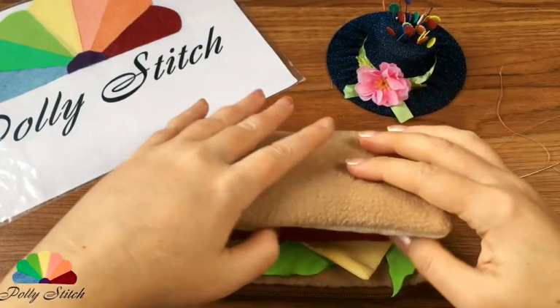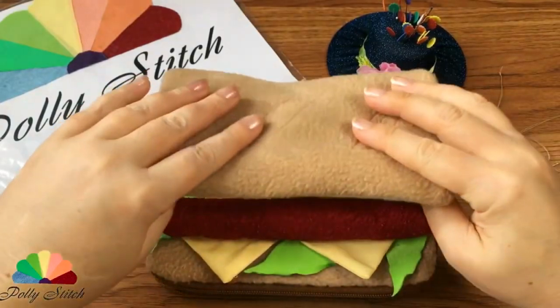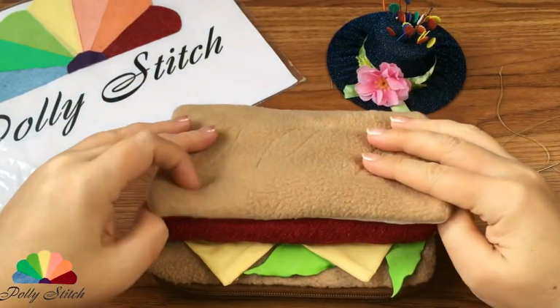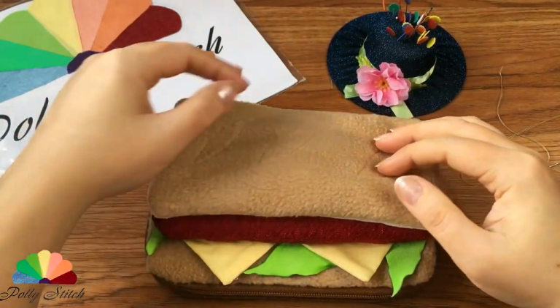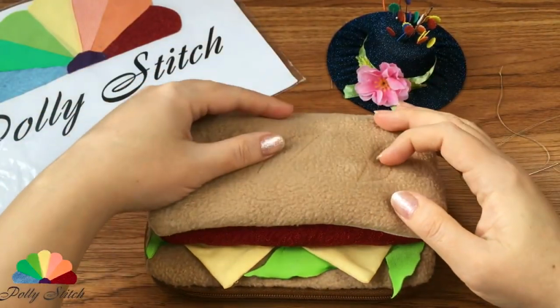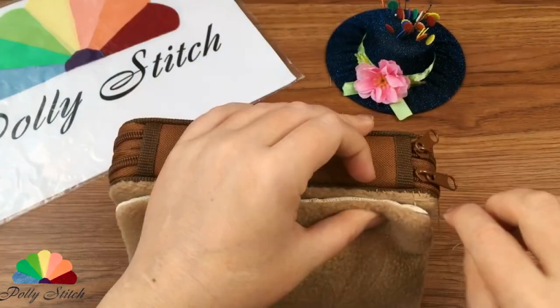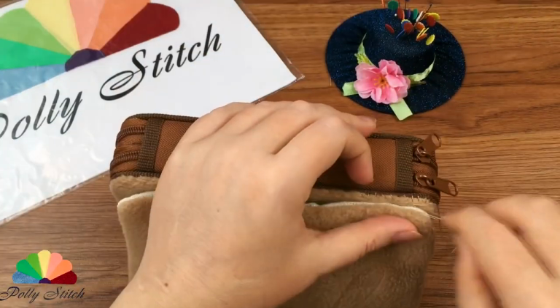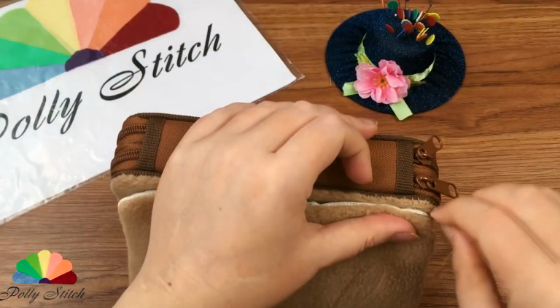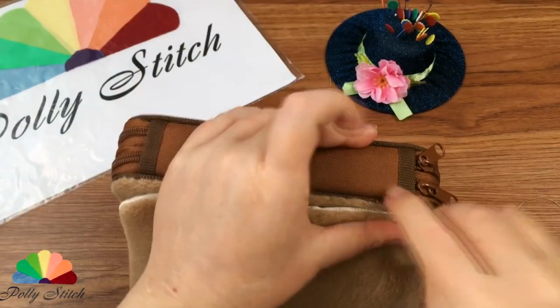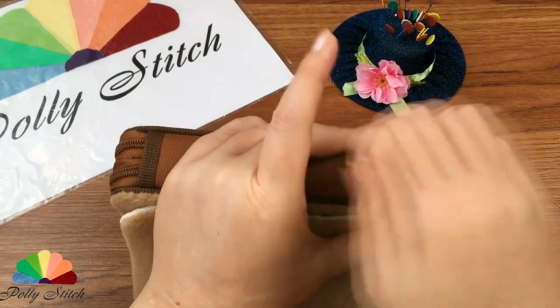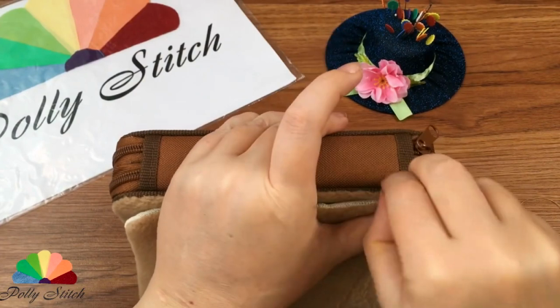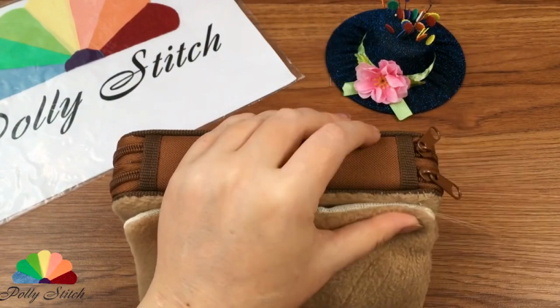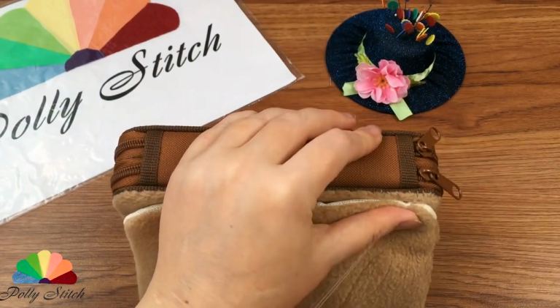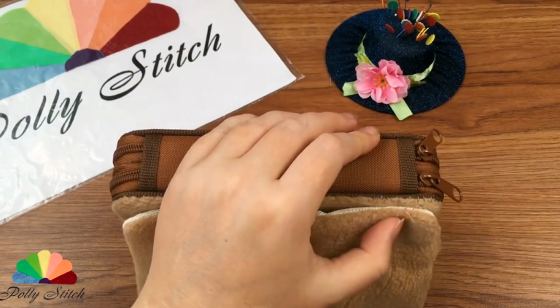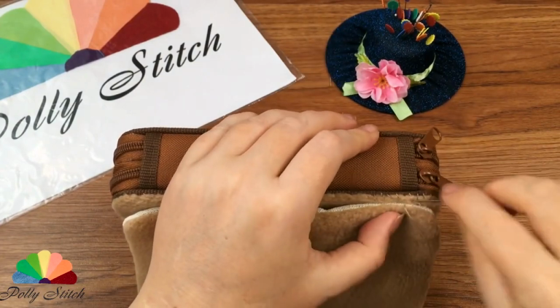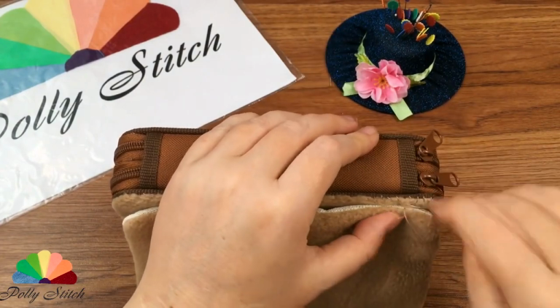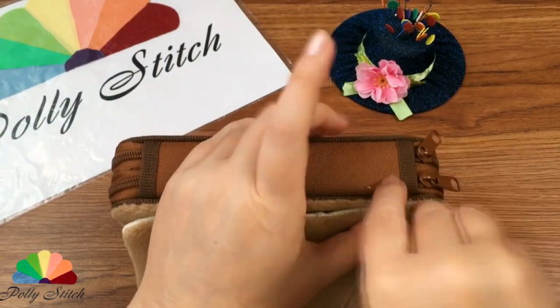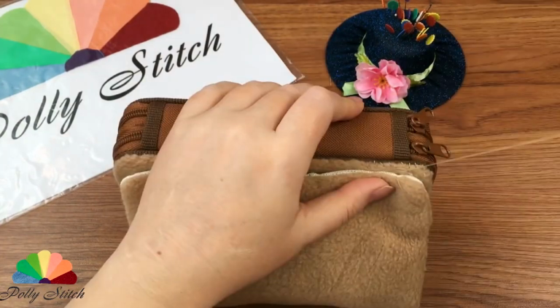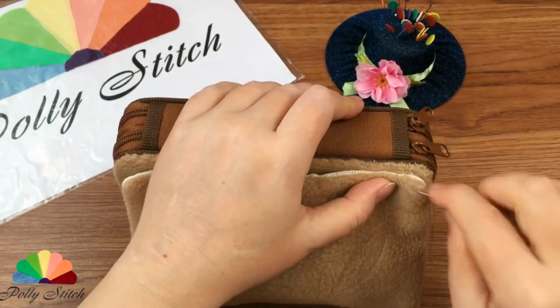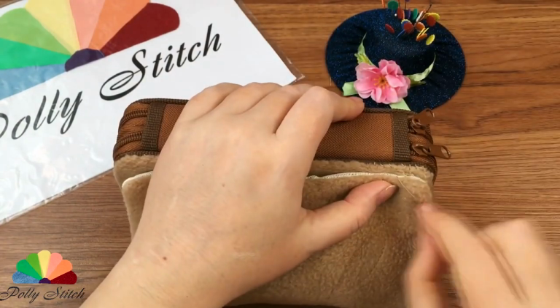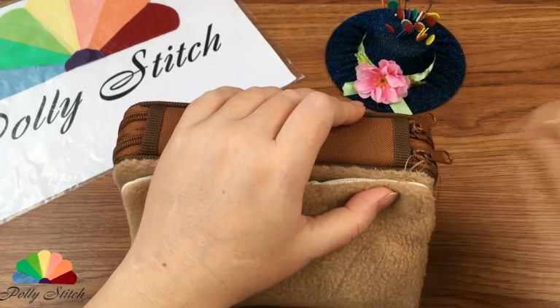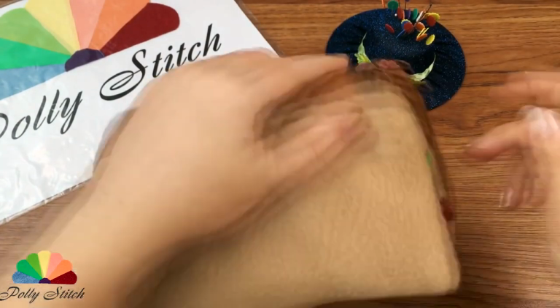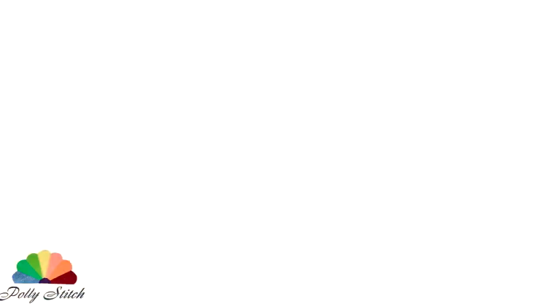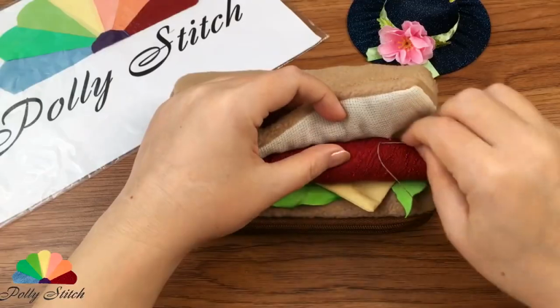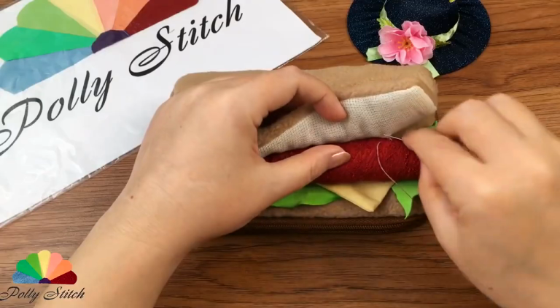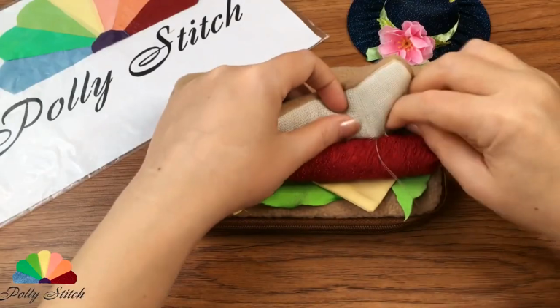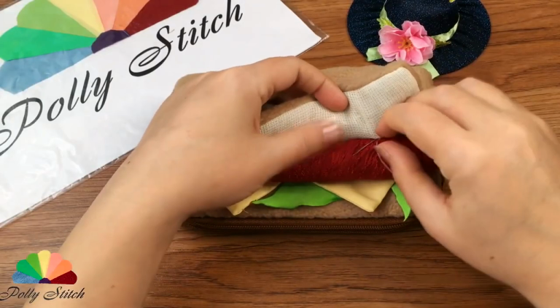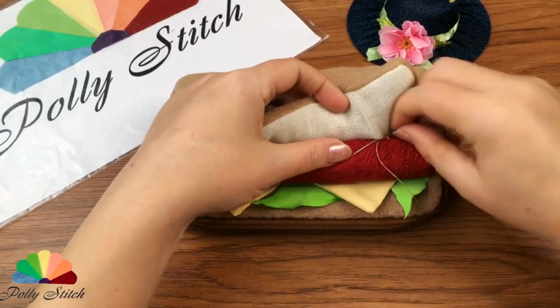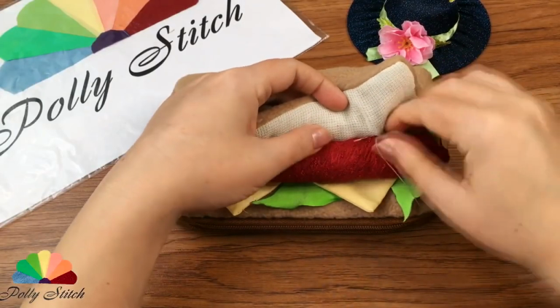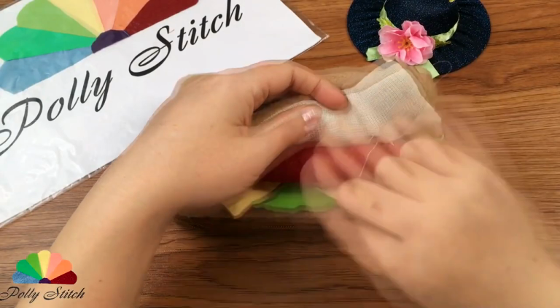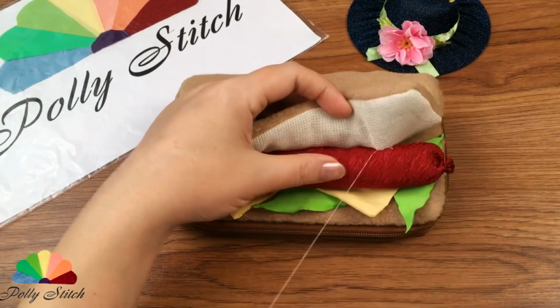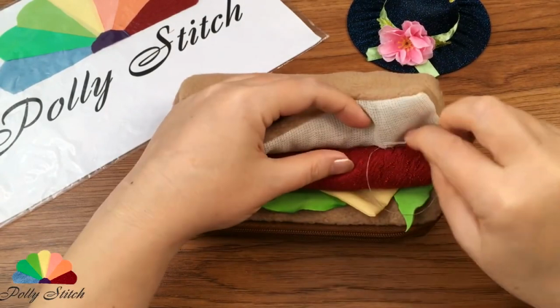Now let's close our sandwich with a second slice of bread. First, we sew it on the far side with an inconspicuous seam. And then we sew the roll to the sausage with a few stitches.